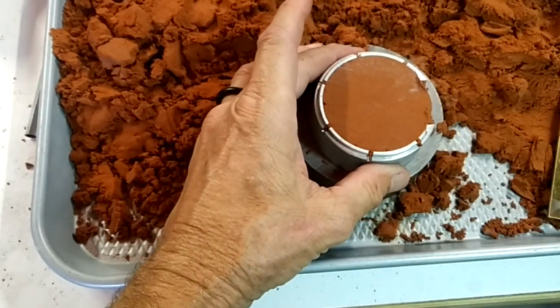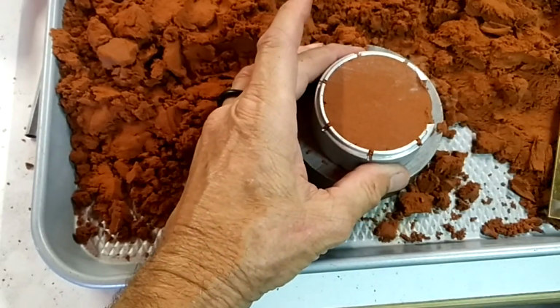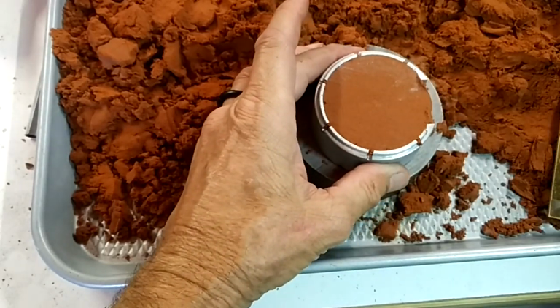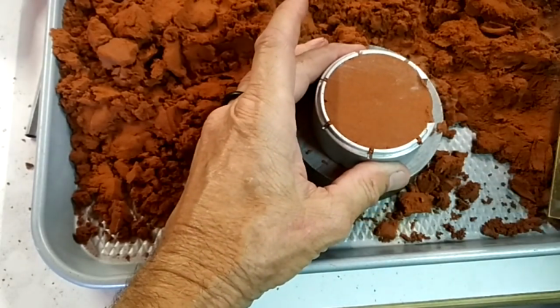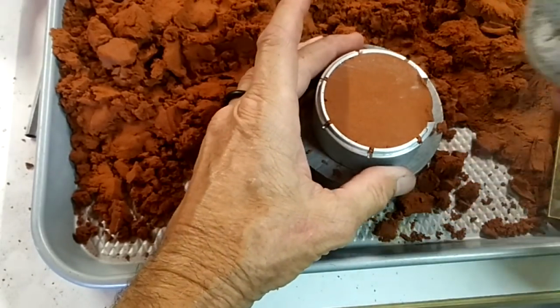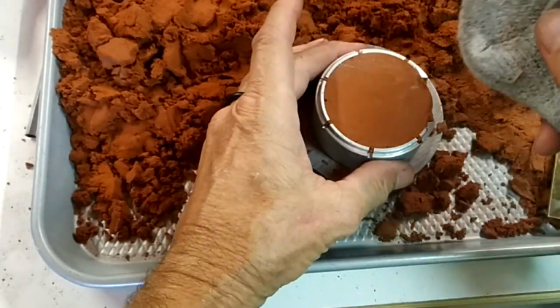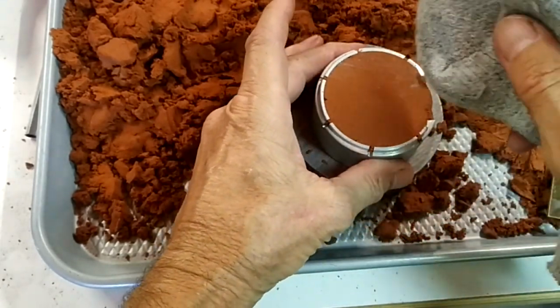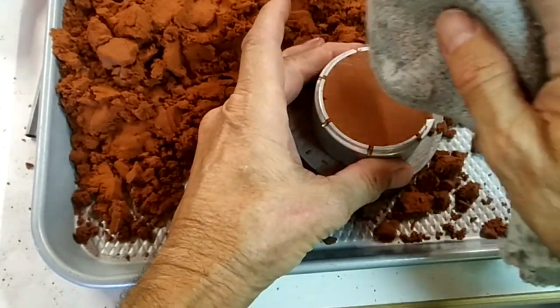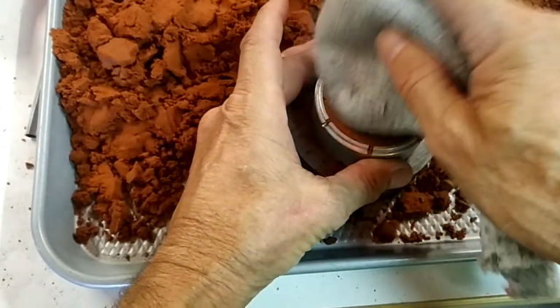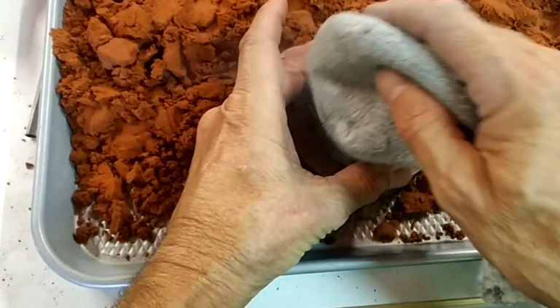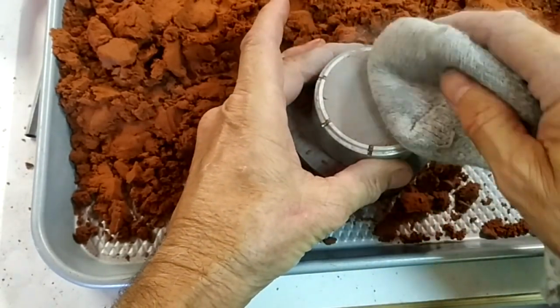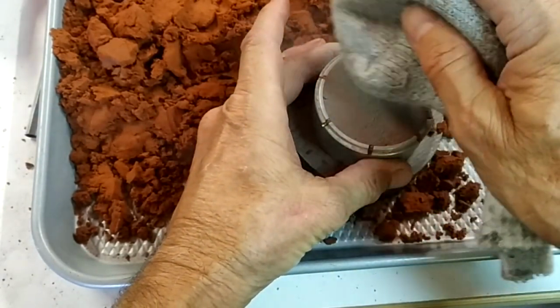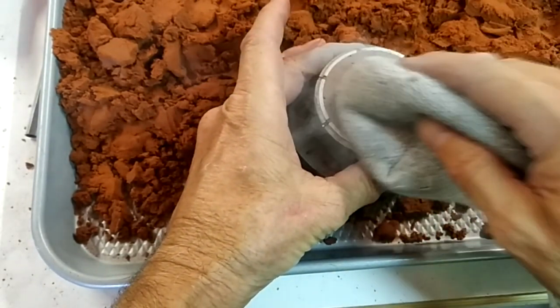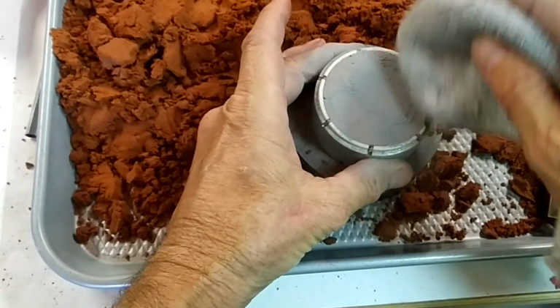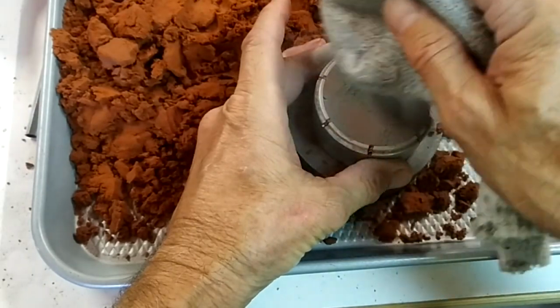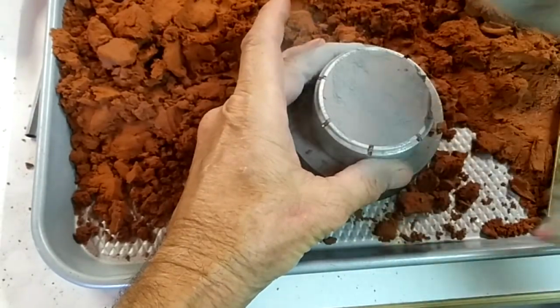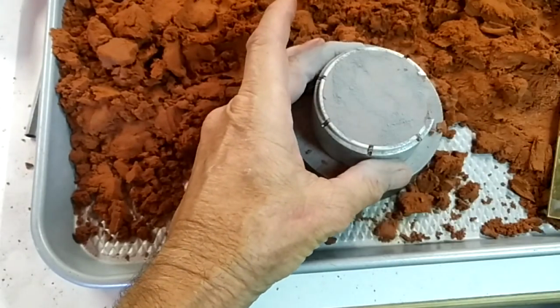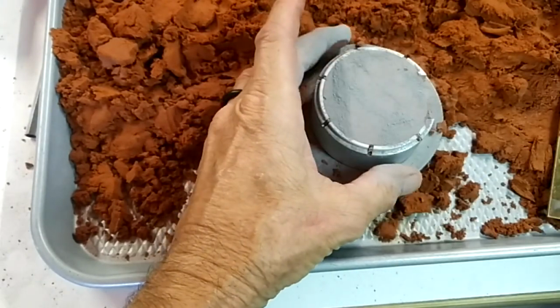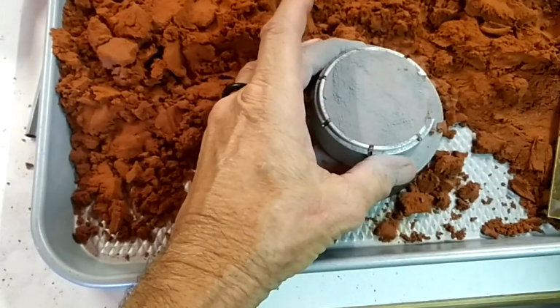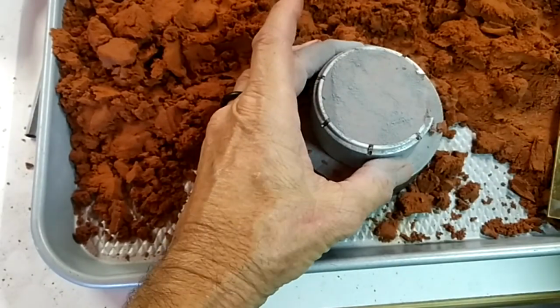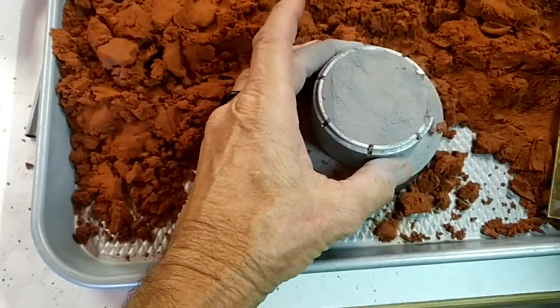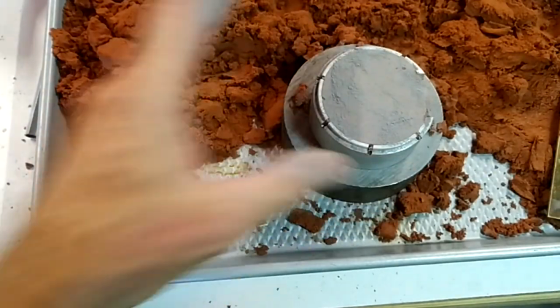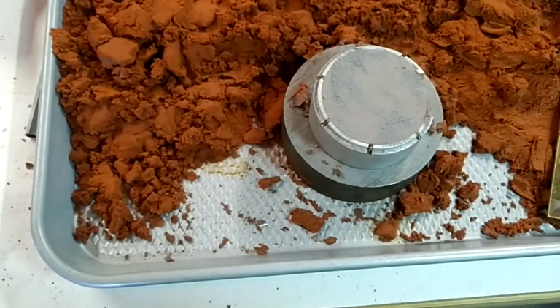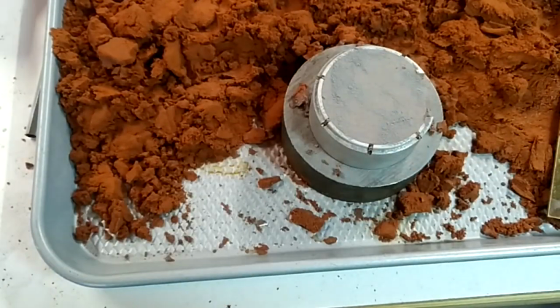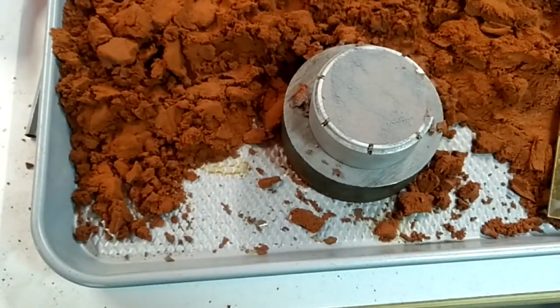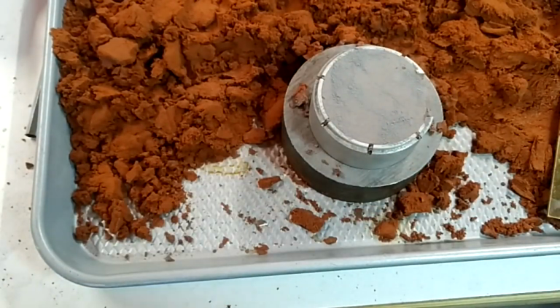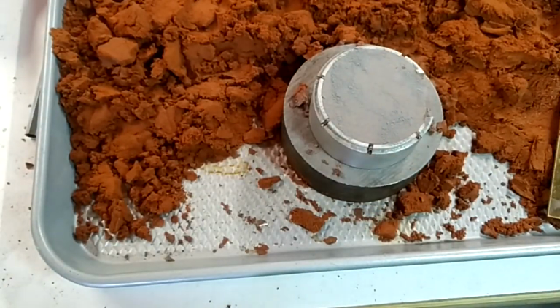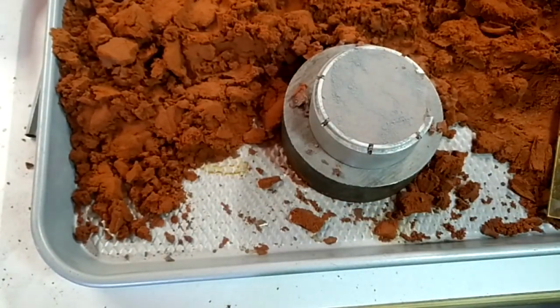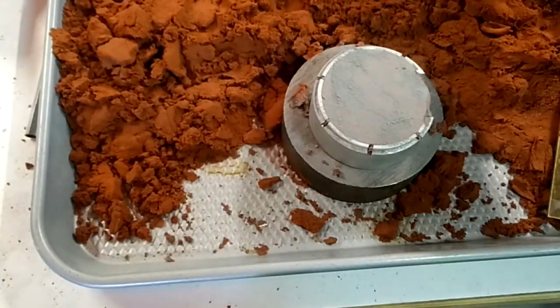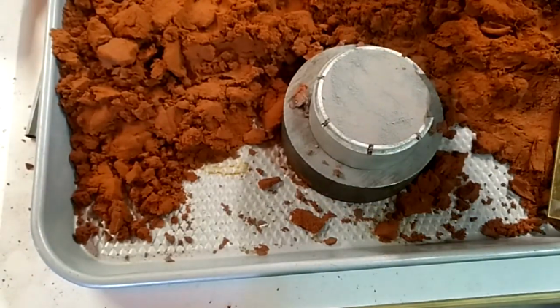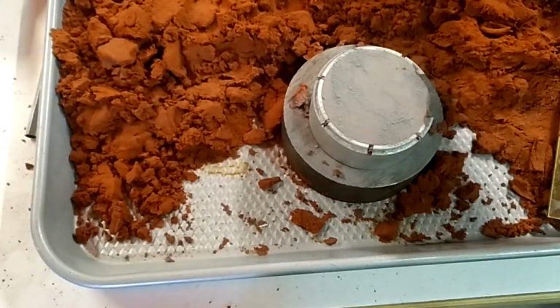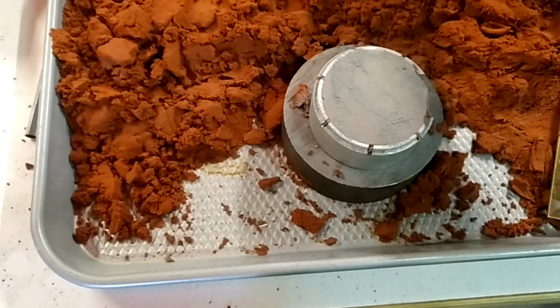Then you want to take your talc. Talc works better than anything. Just make sure you have ventilation — you don't want to breathe it.